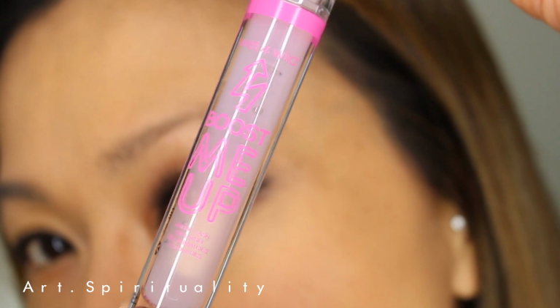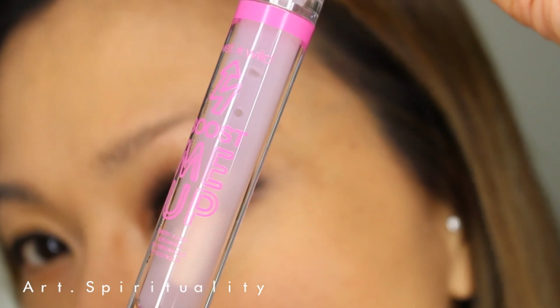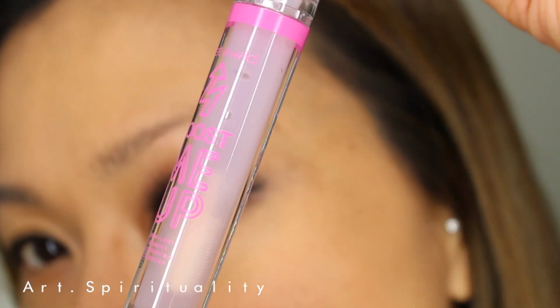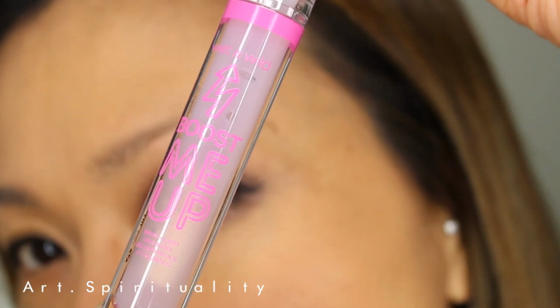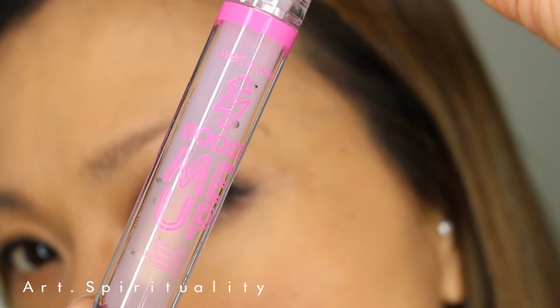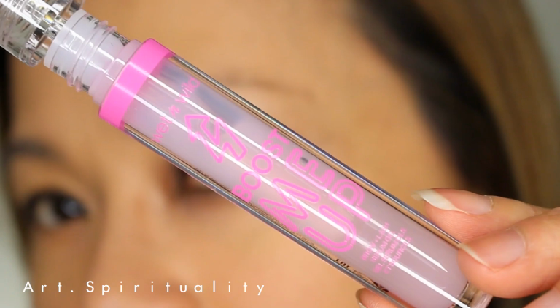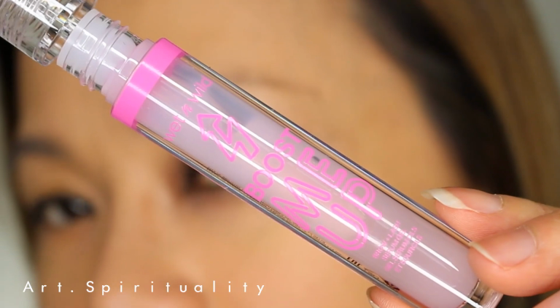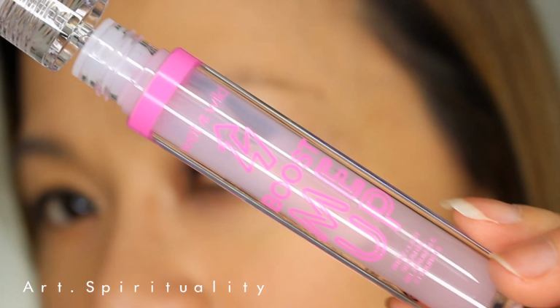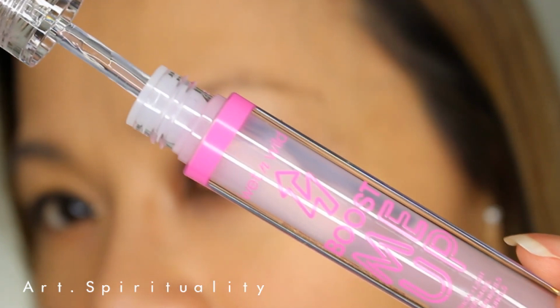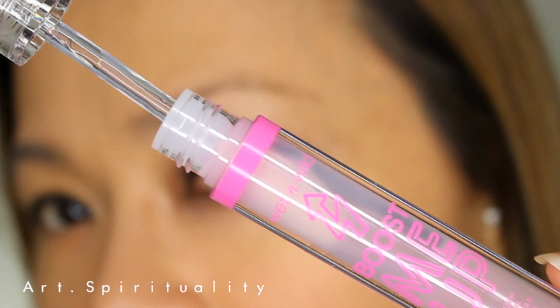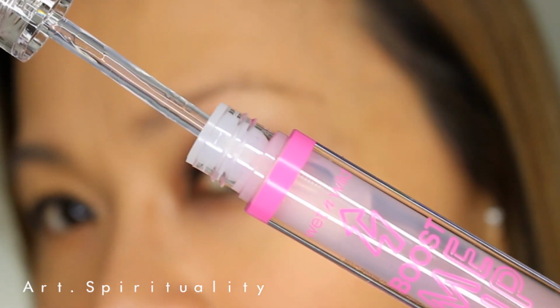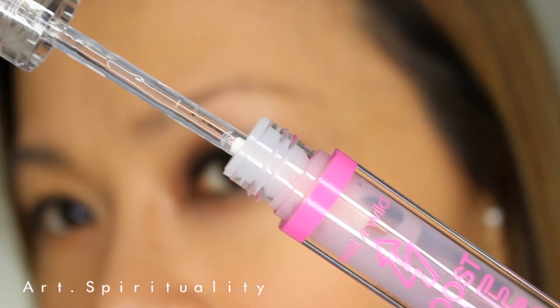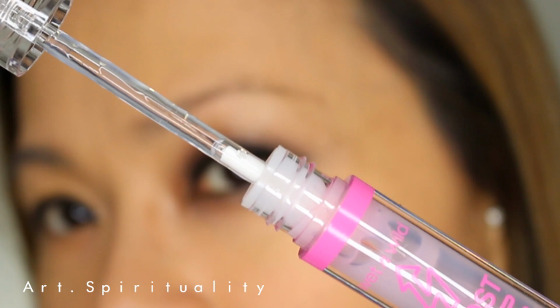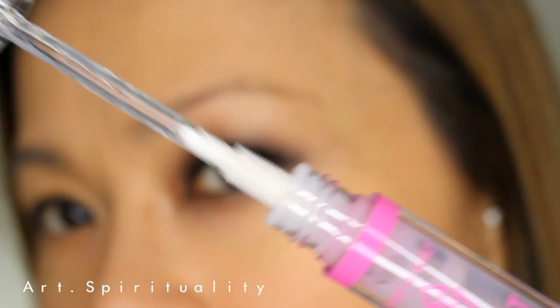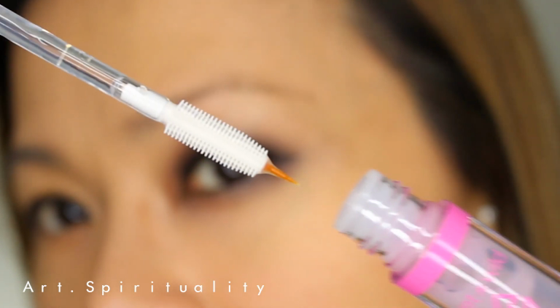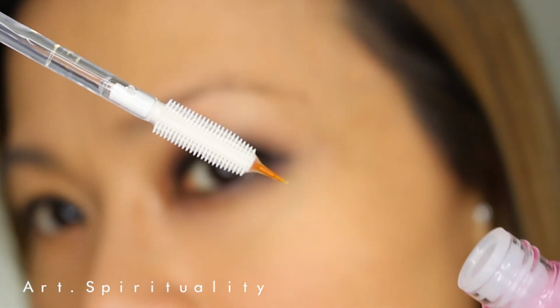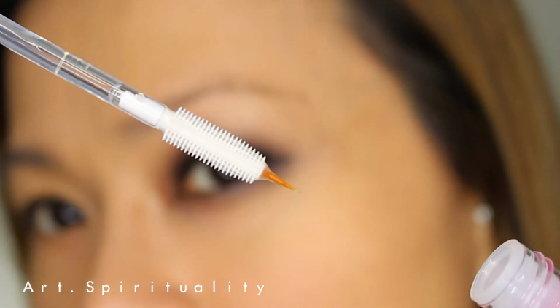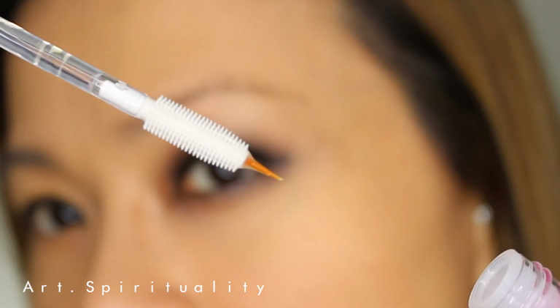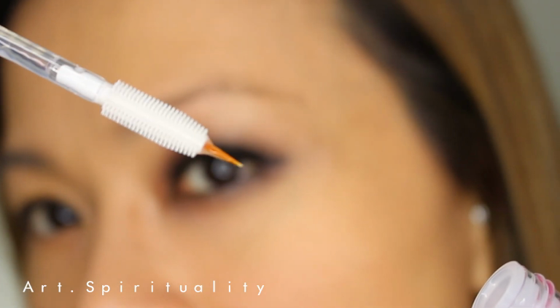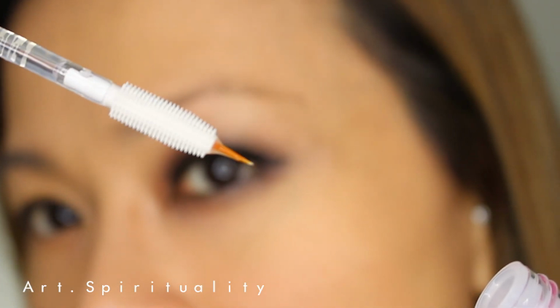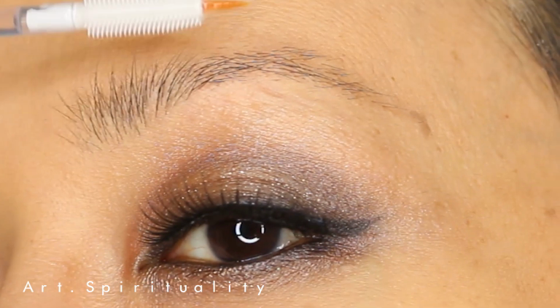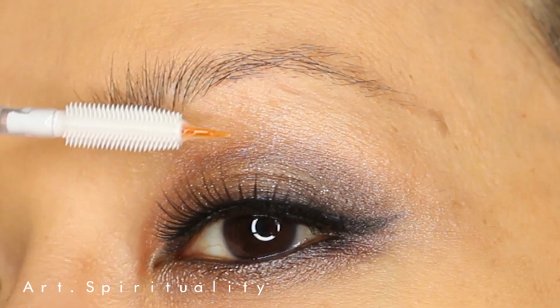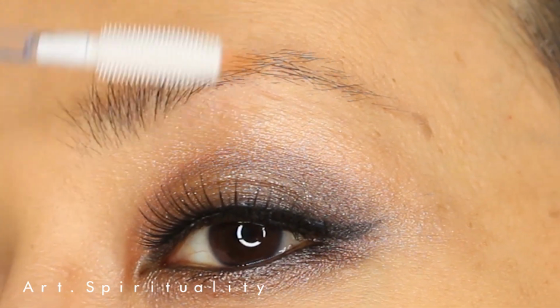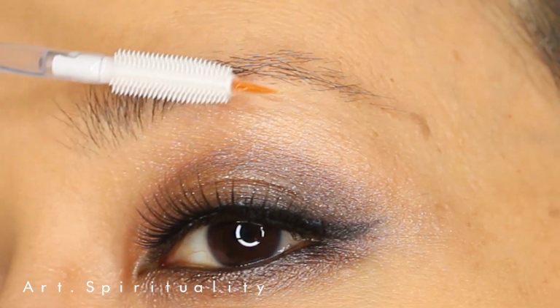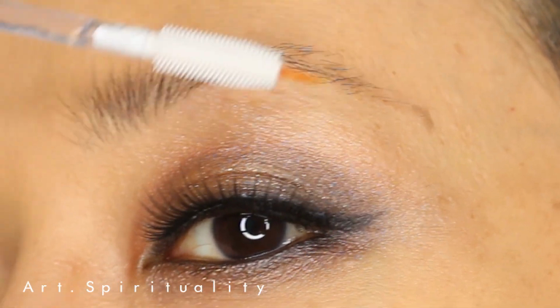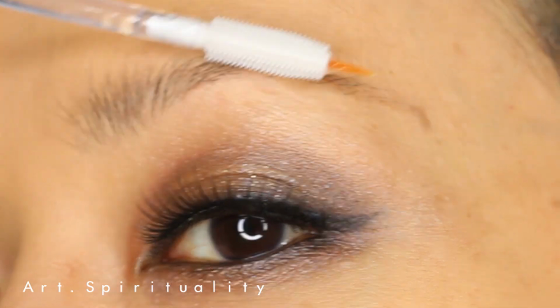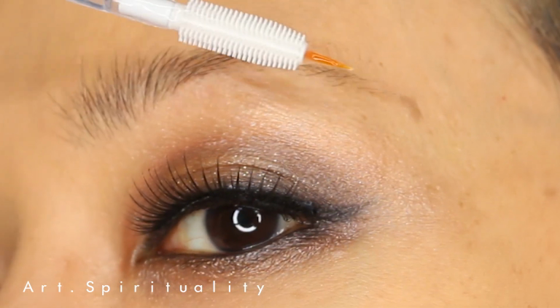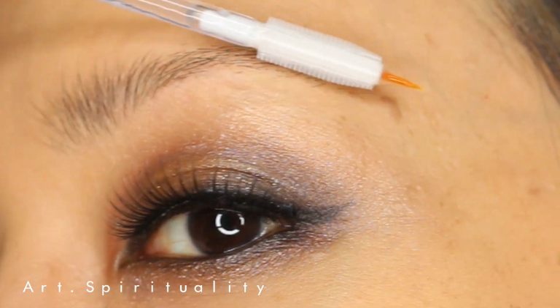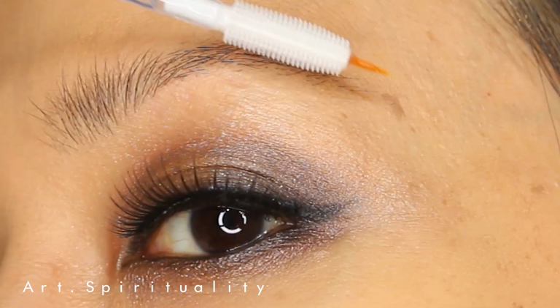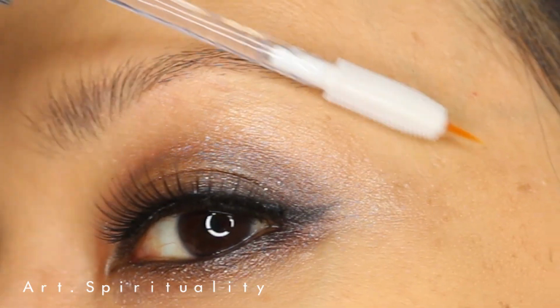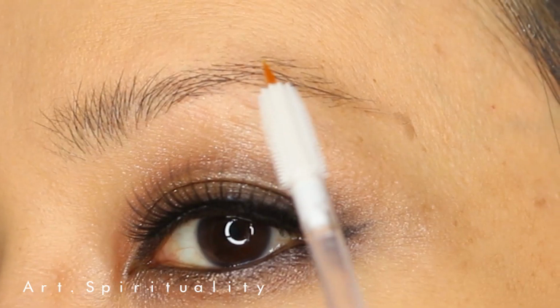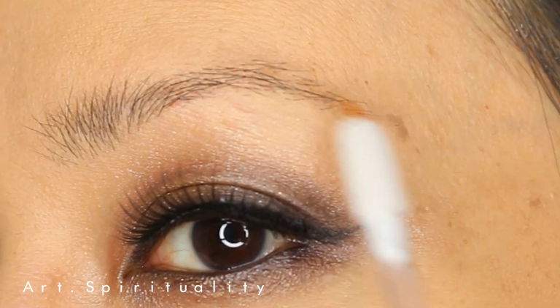I'm using this Boost Me Up brow and lash serum gel for my eyebrow. It's a revitalizing serum gel which contains nourishing ingredients that hydrate your eyebrow and lashes.